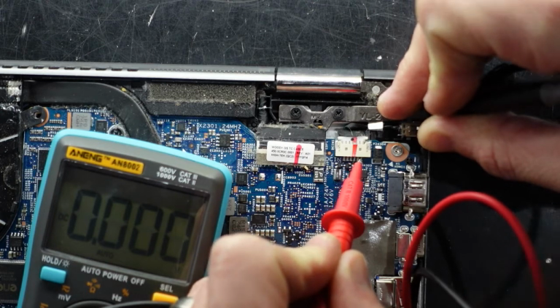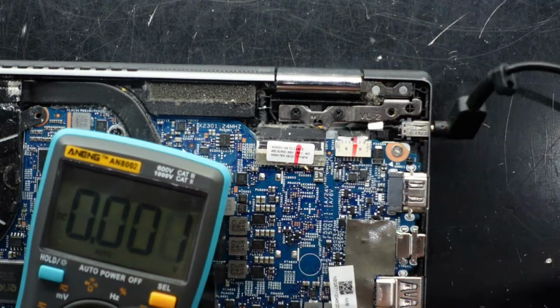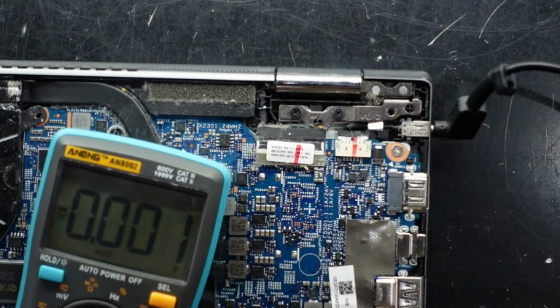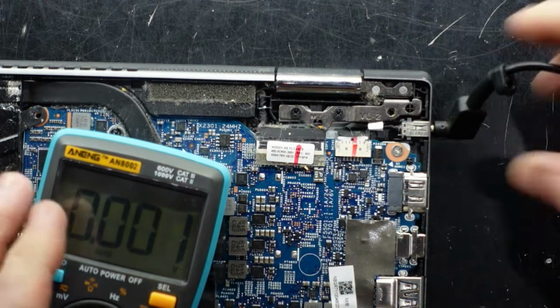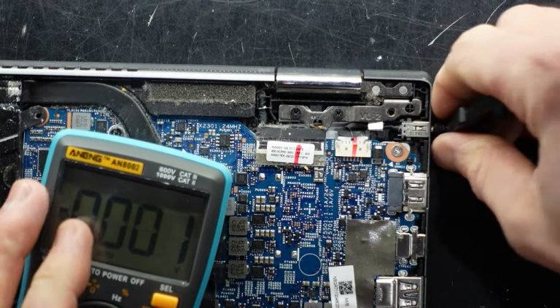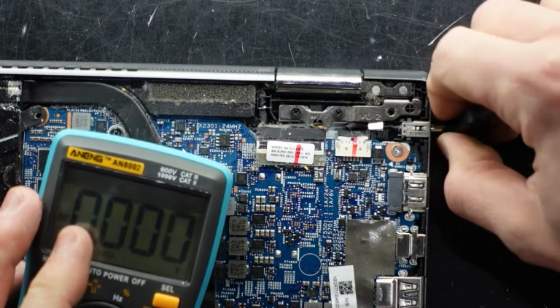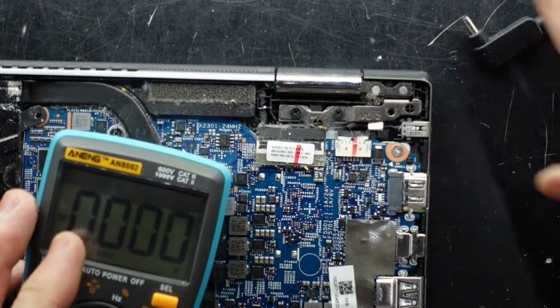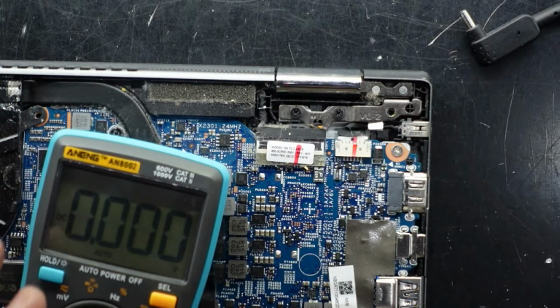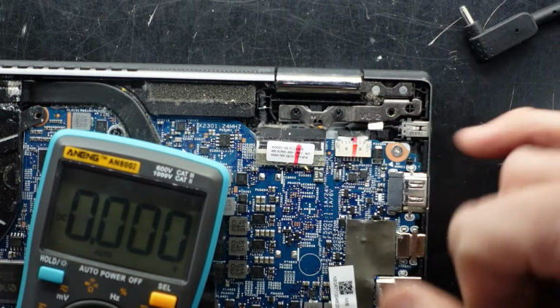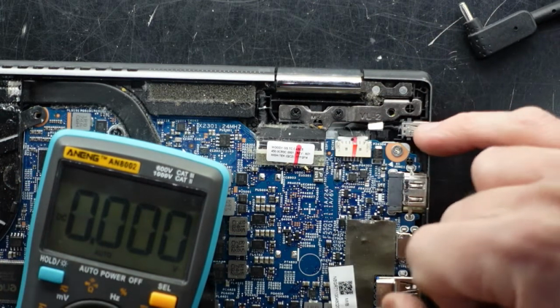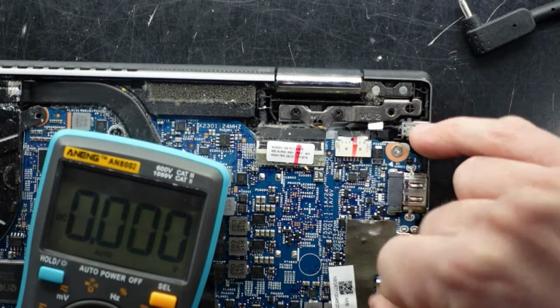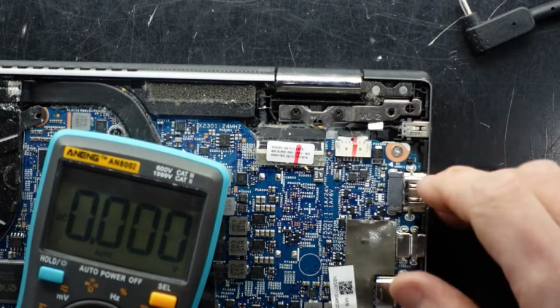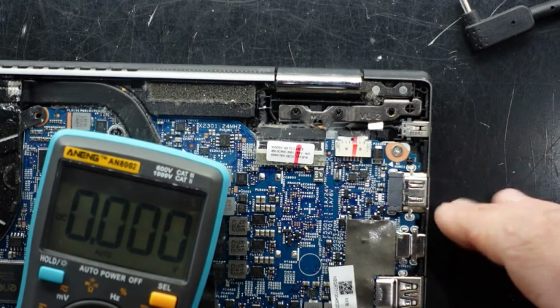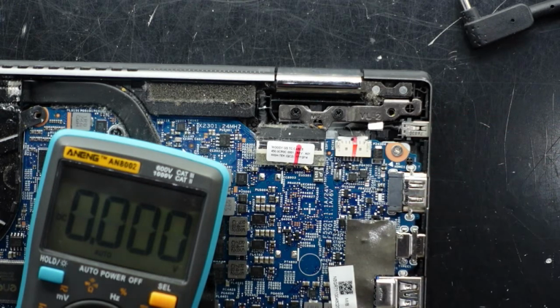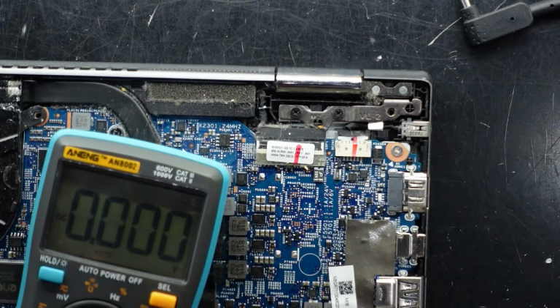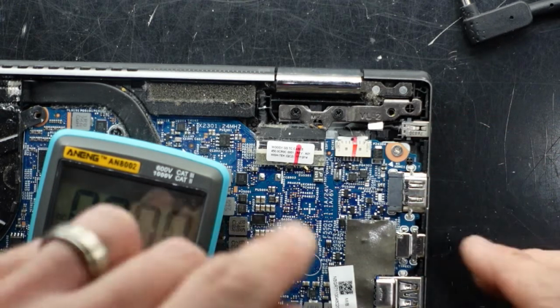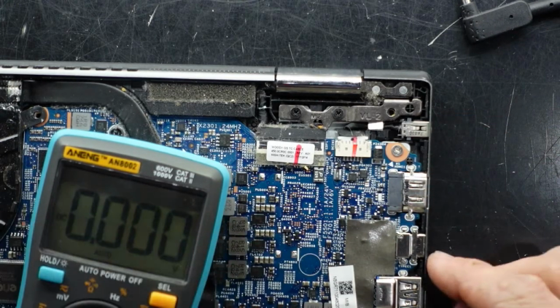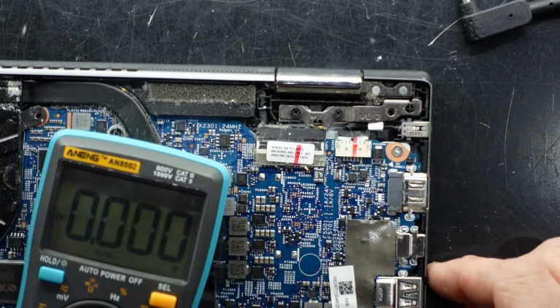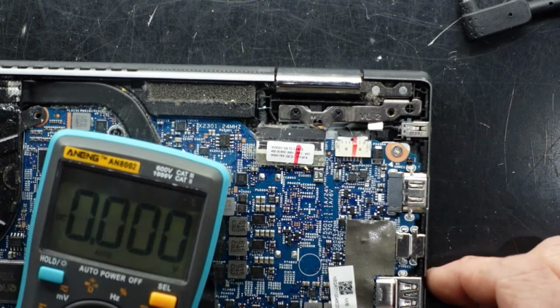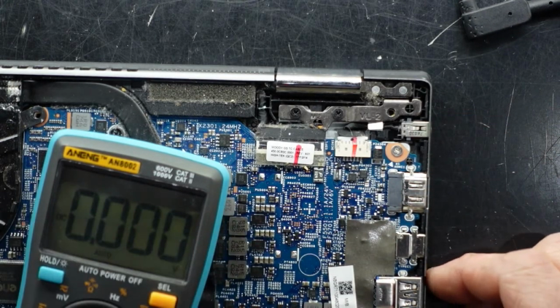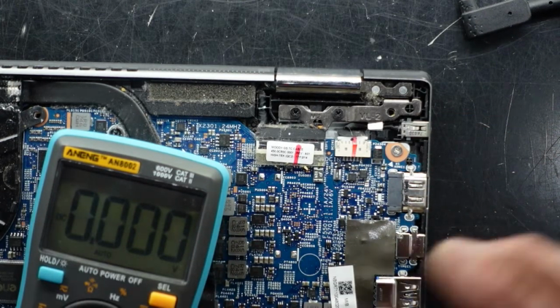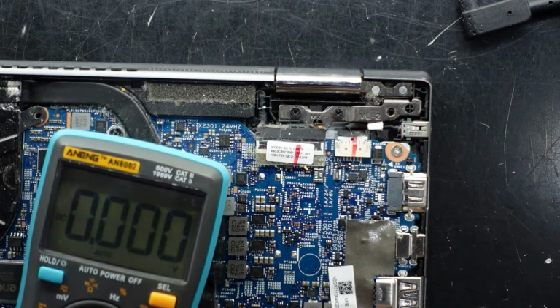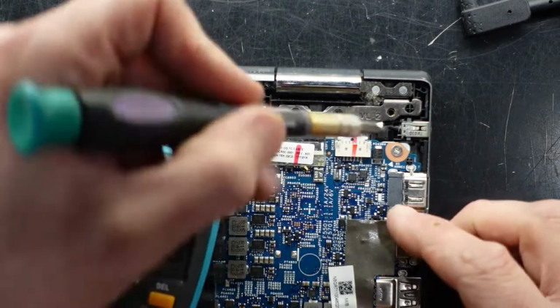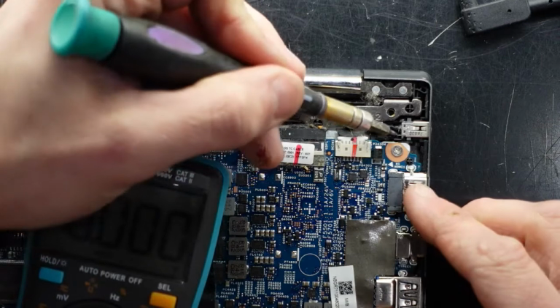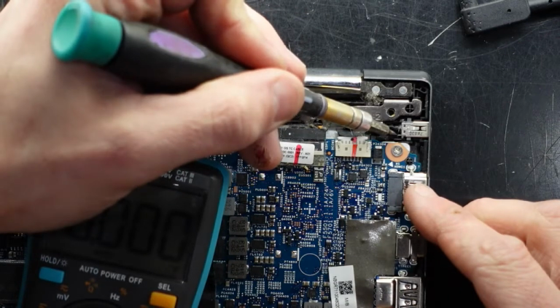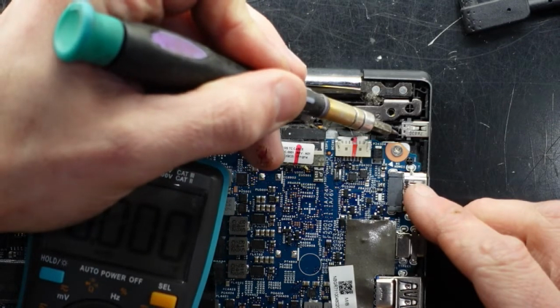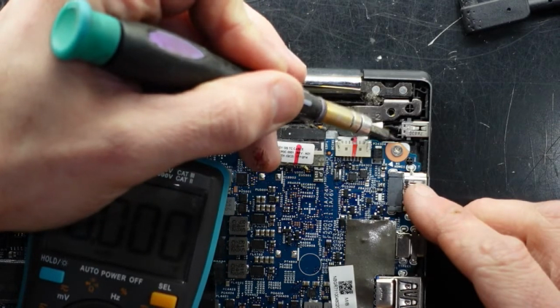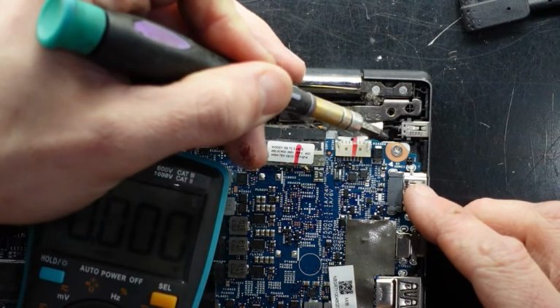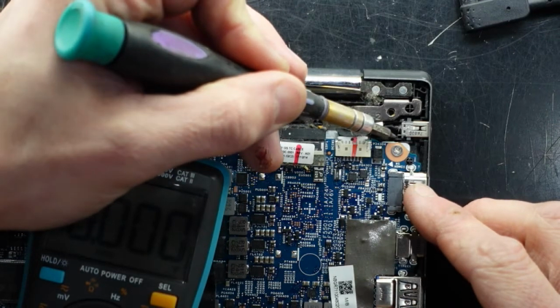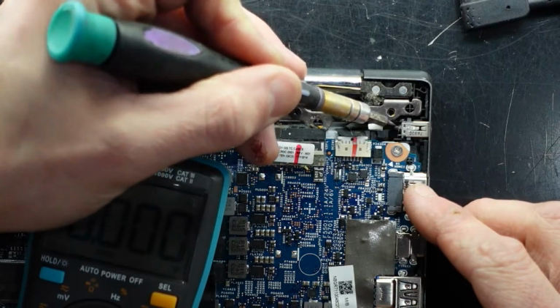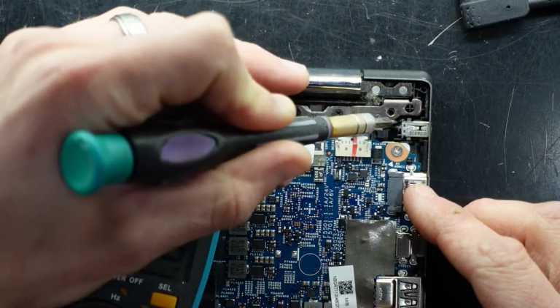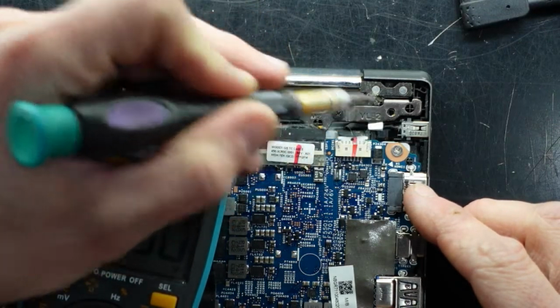Right now I believe it's either the charger or the charger port. It does seem really weird that I can see an exposed pin located here, so I don't know what the go is with that.